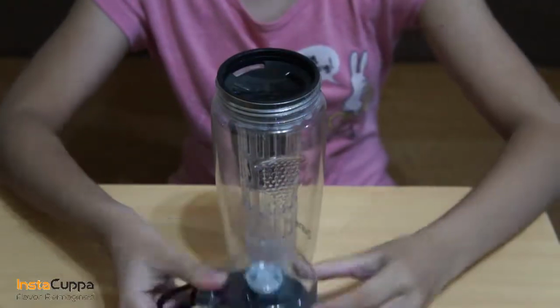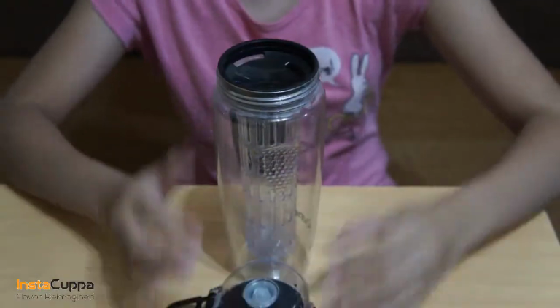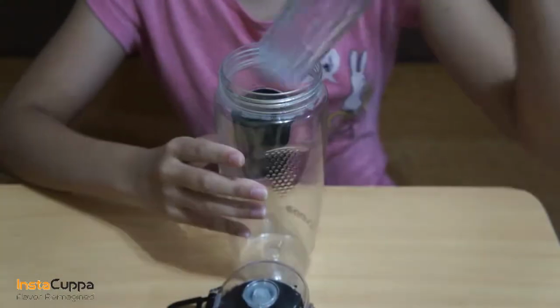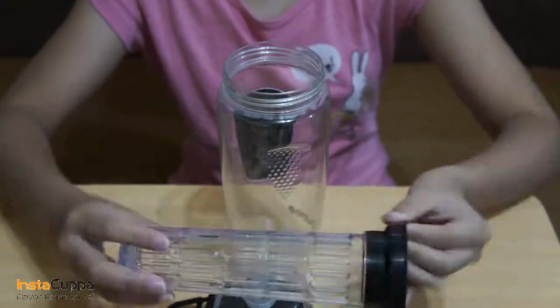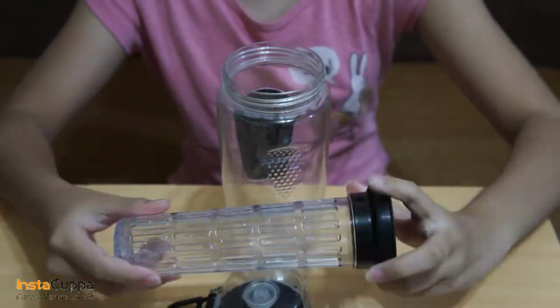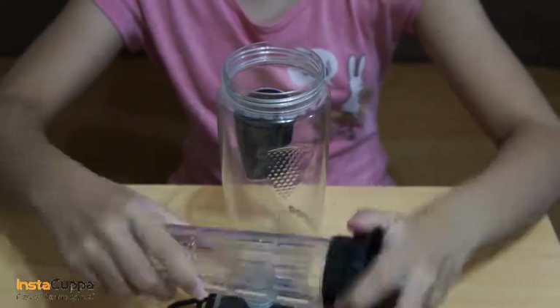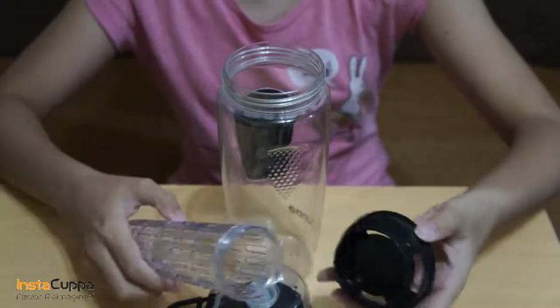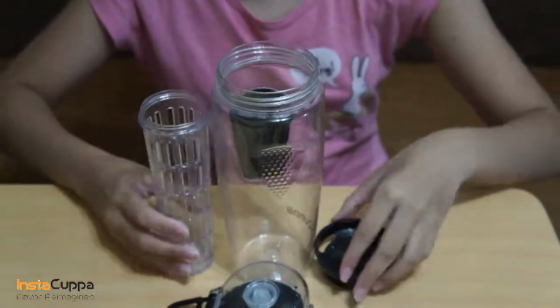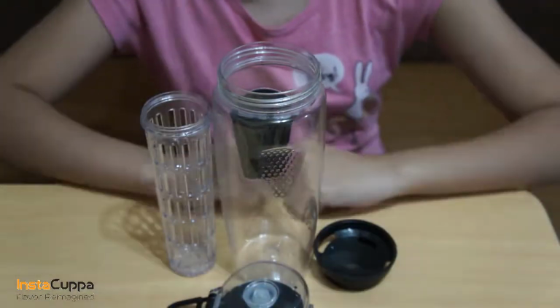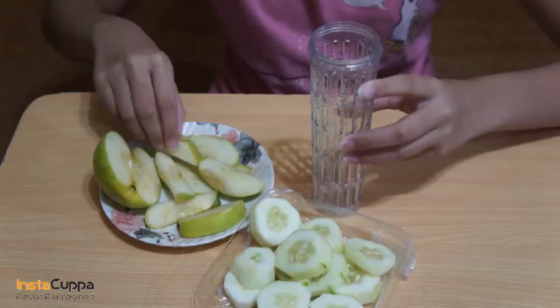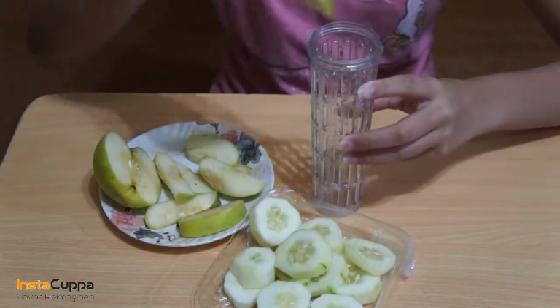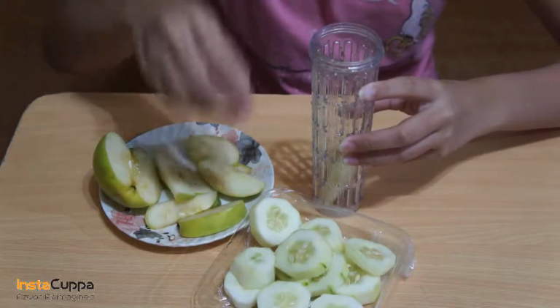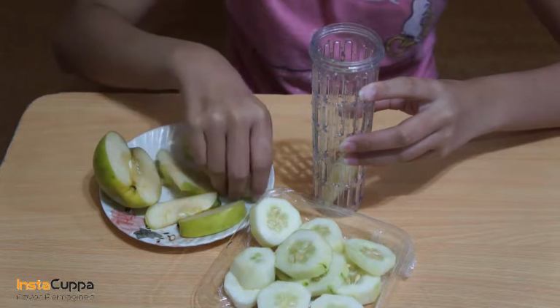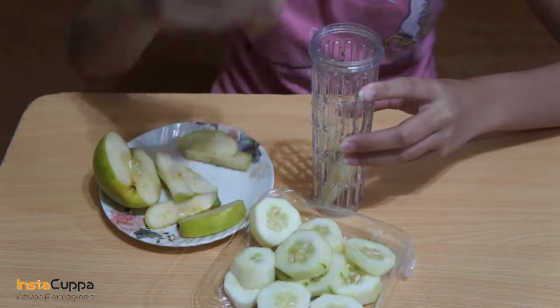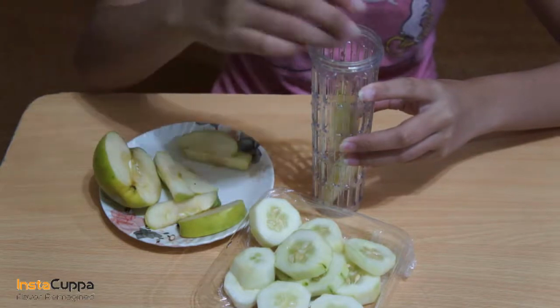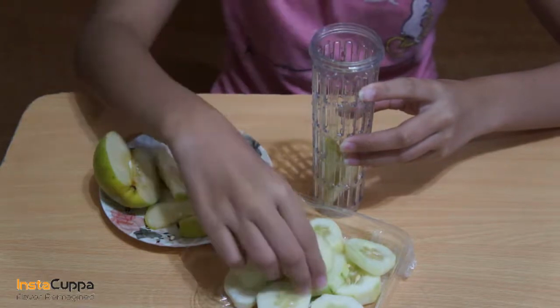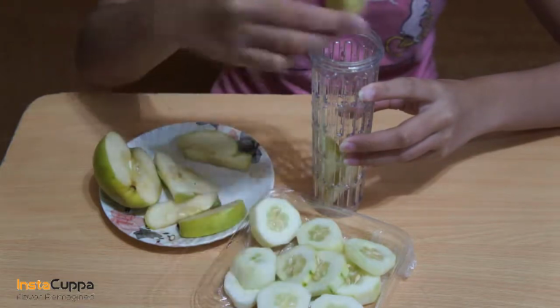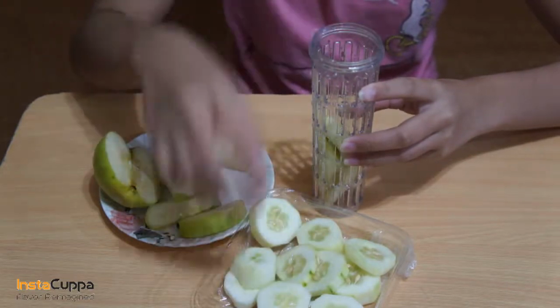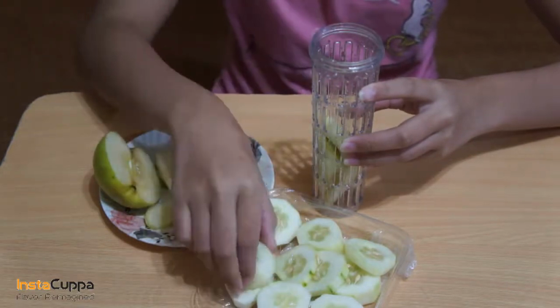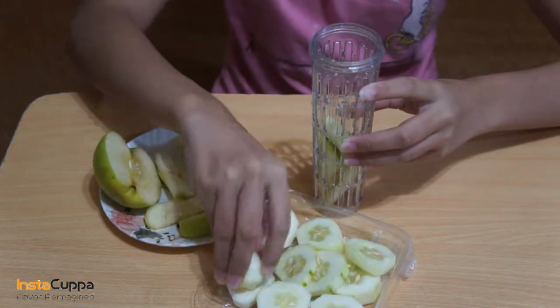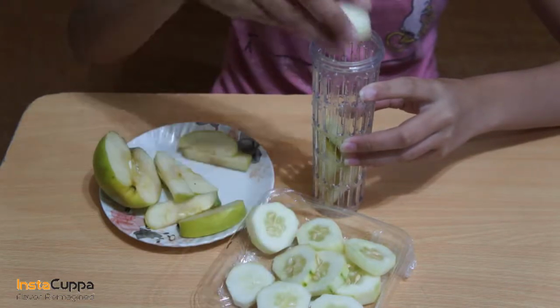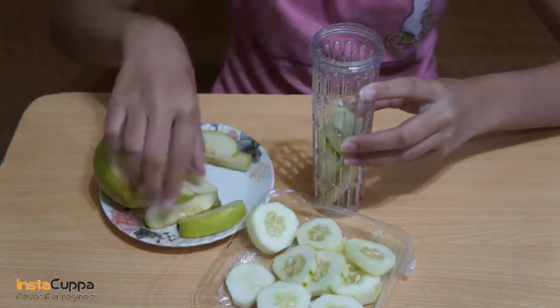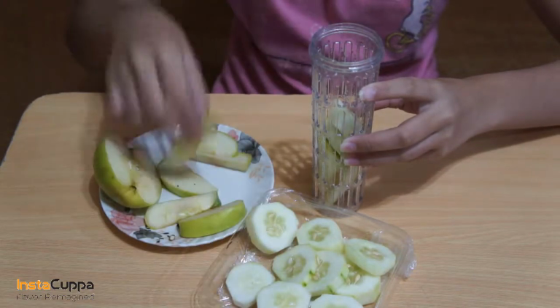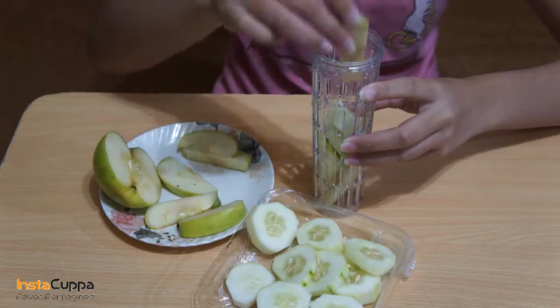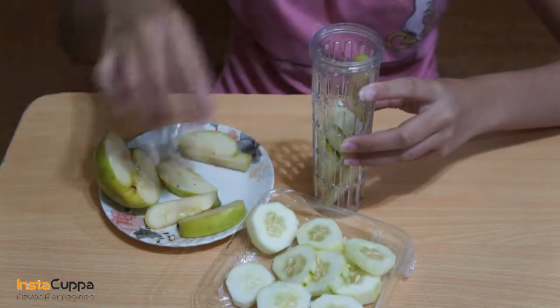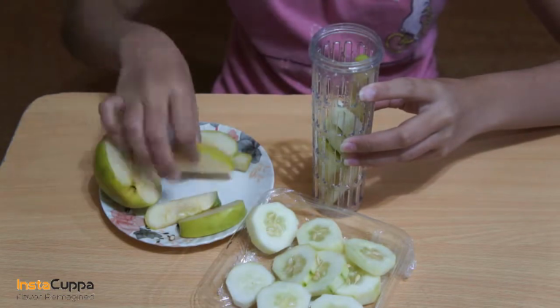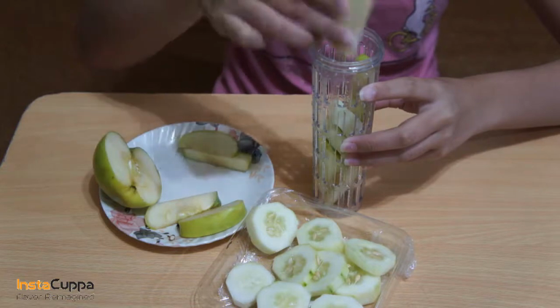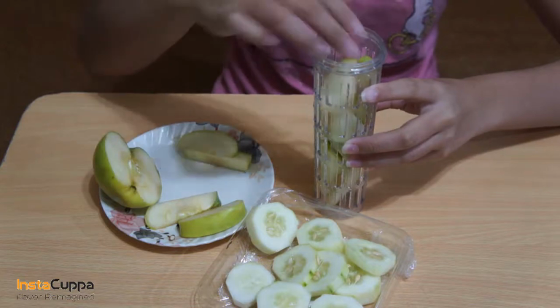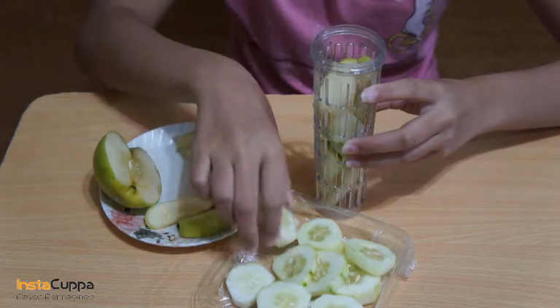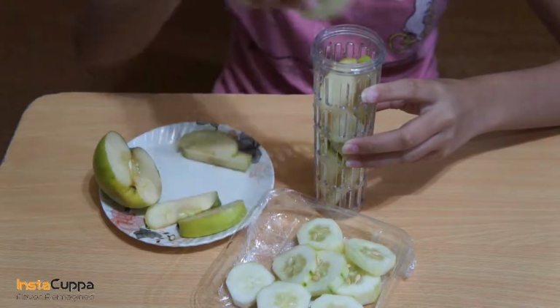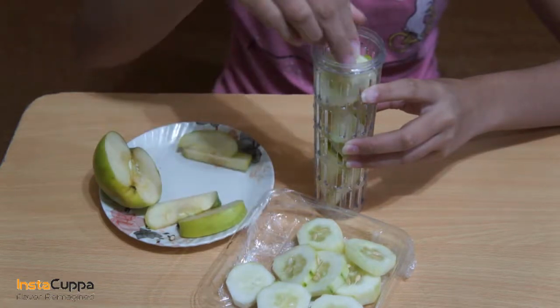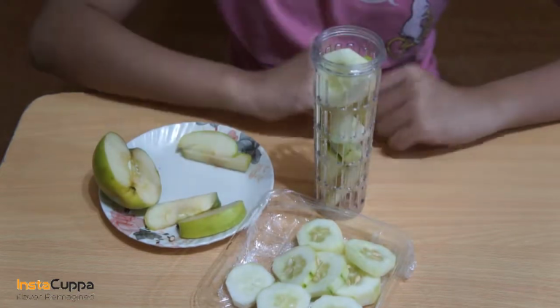Take off the infuser rod from the bottle. Prepare the cucumber. Make sure to cut the apple into thin slices as well. Put both of the ingredients in the infuser rod.